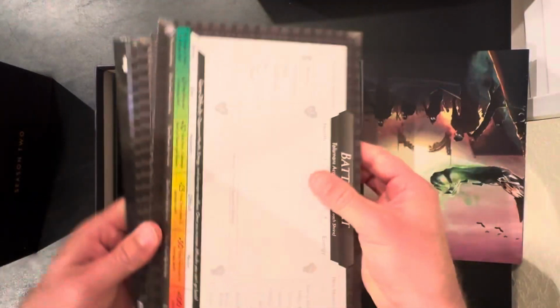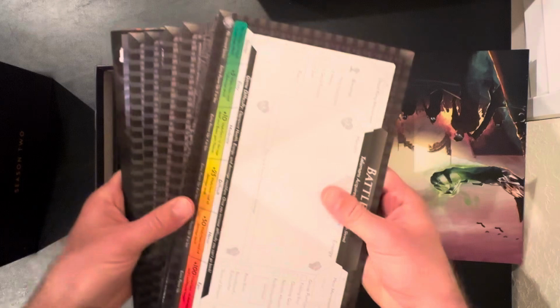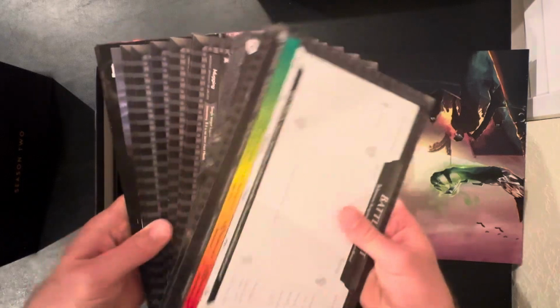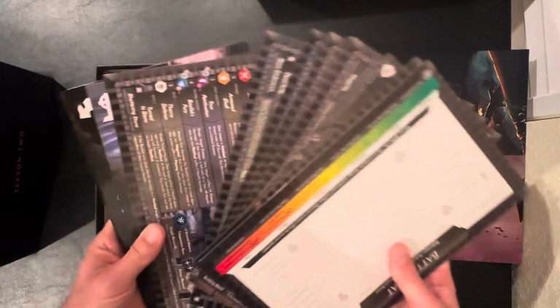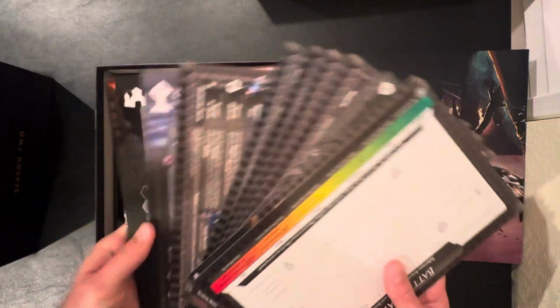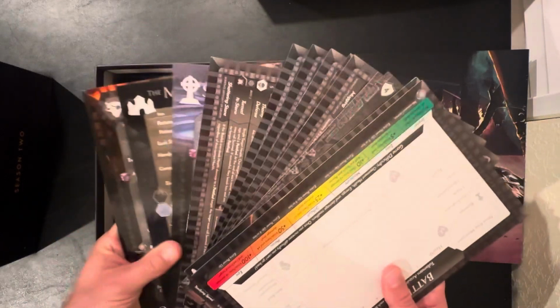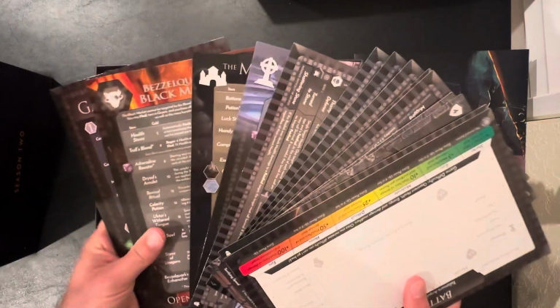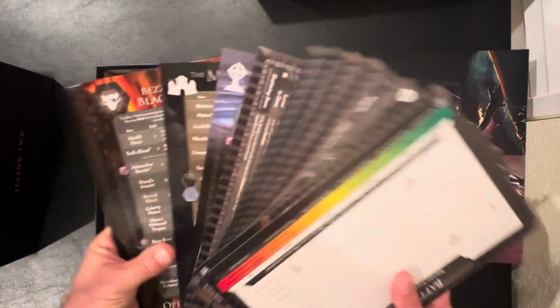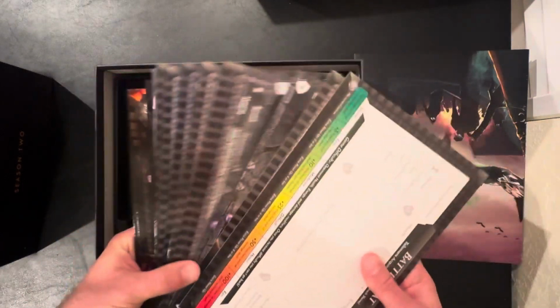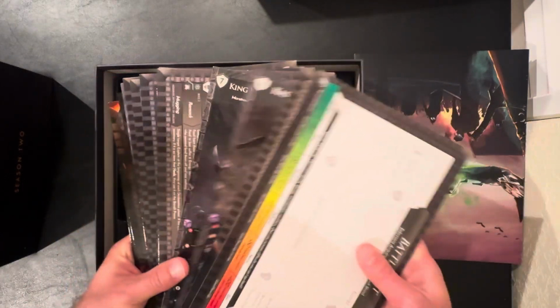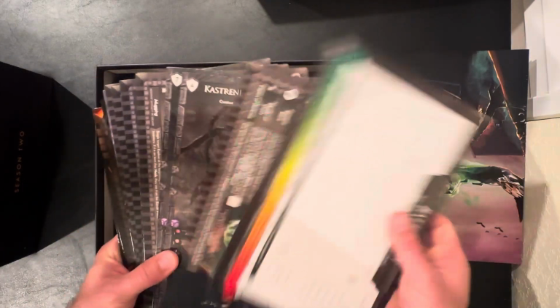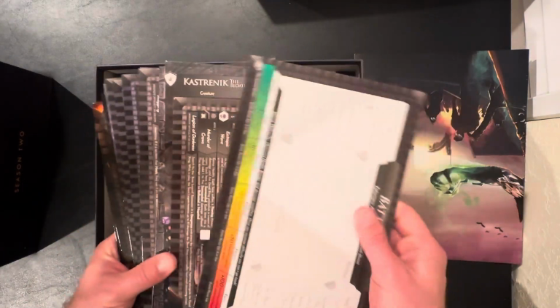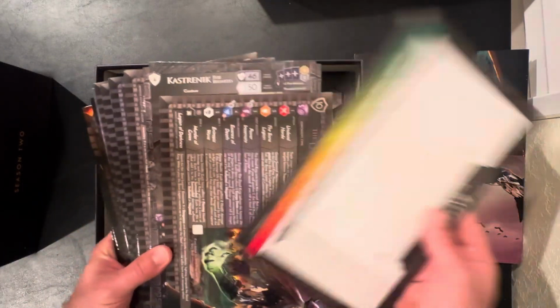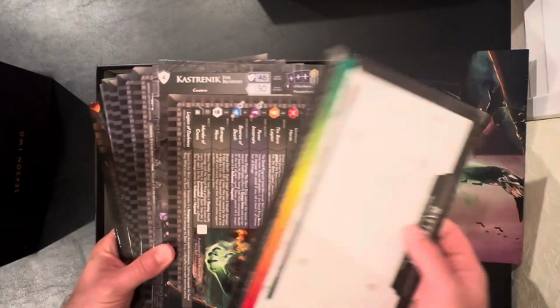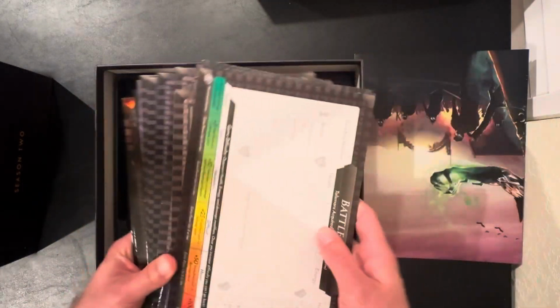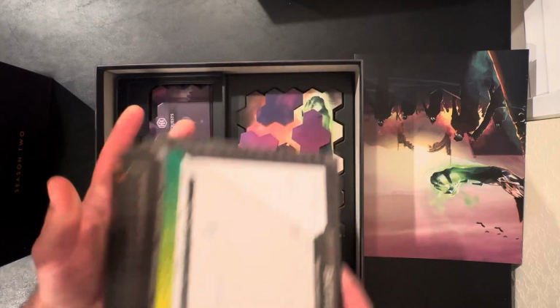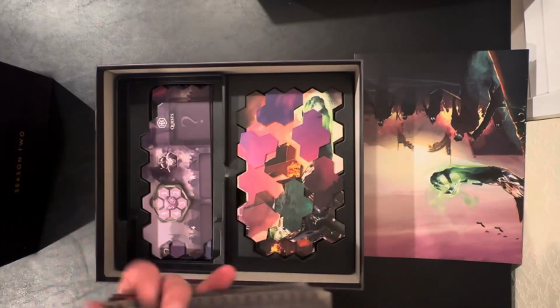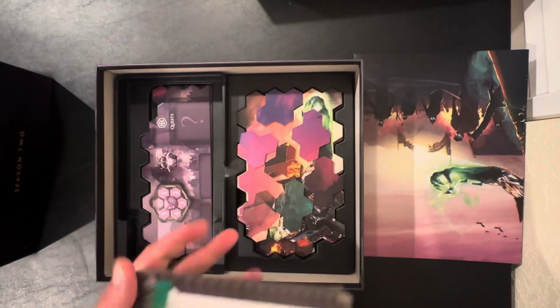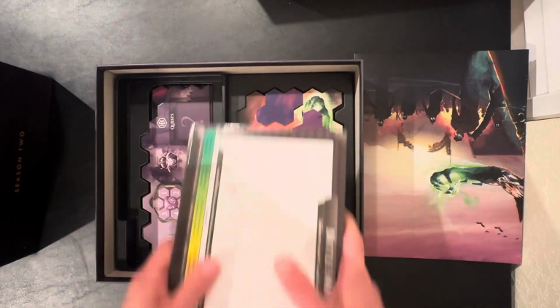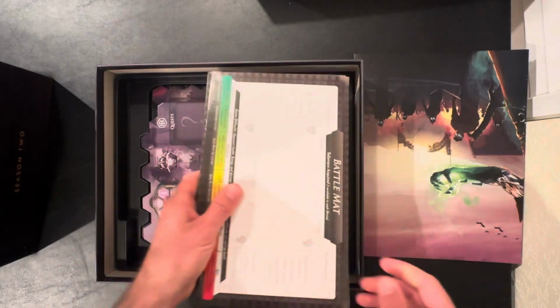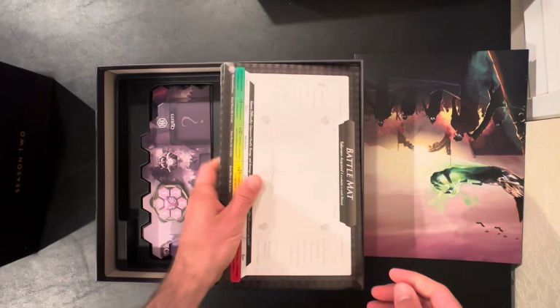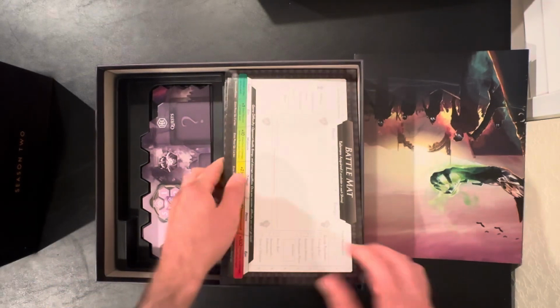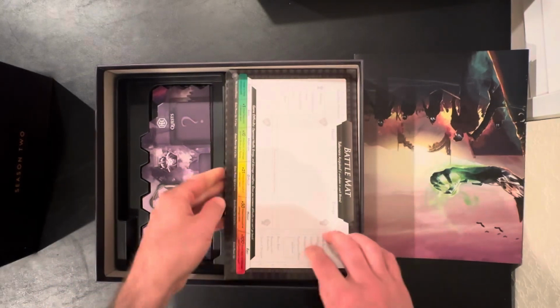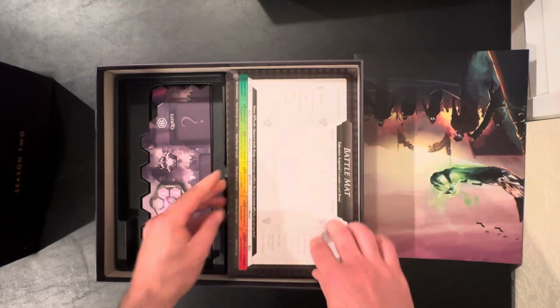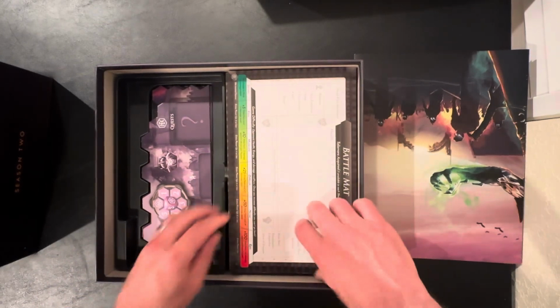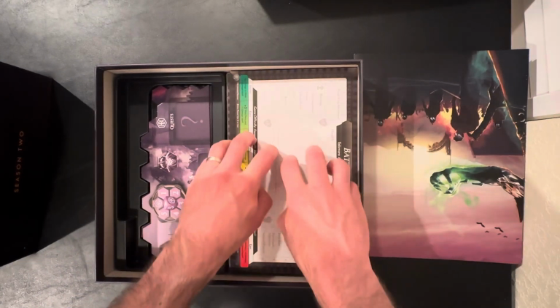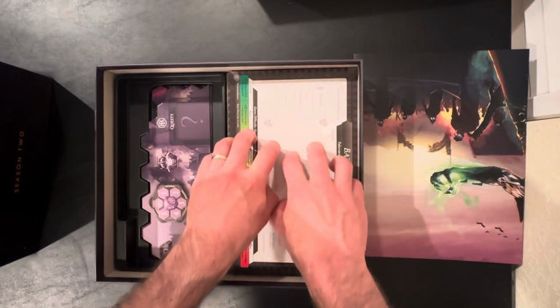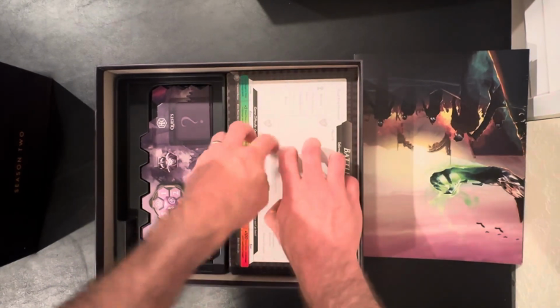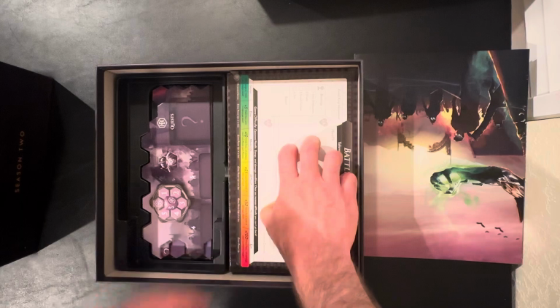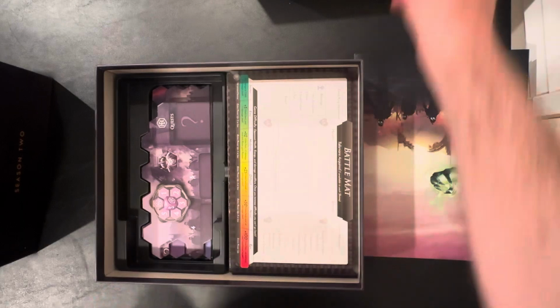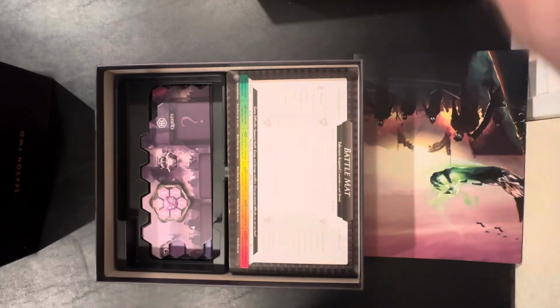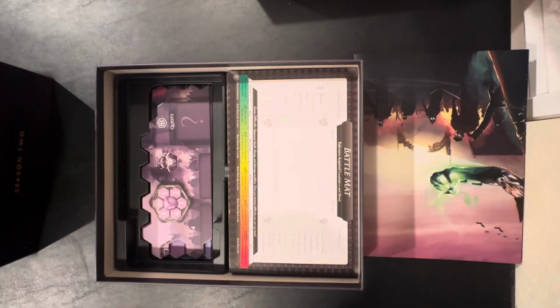The next thing I have are all the bosses, all the placards, the battle mat, everything else. And so you just lay those right on top — that goes right on there and will hold everything in place.